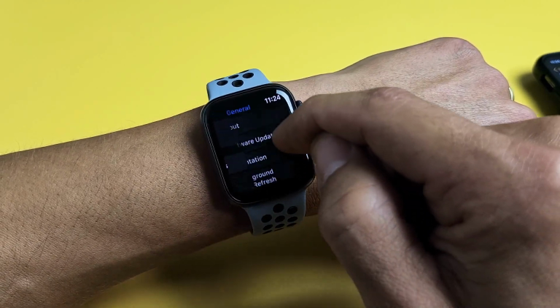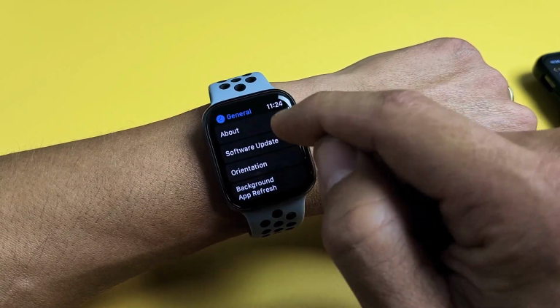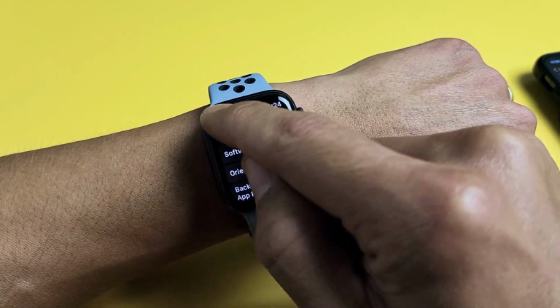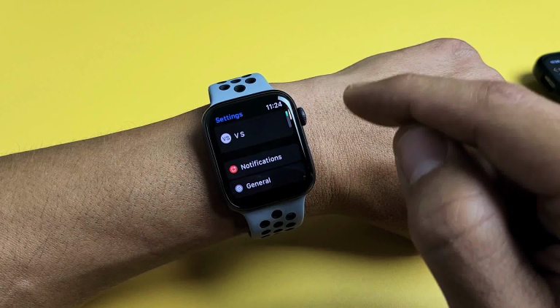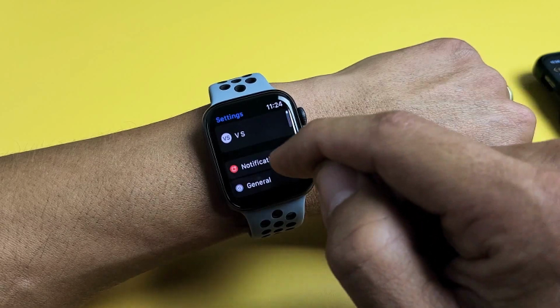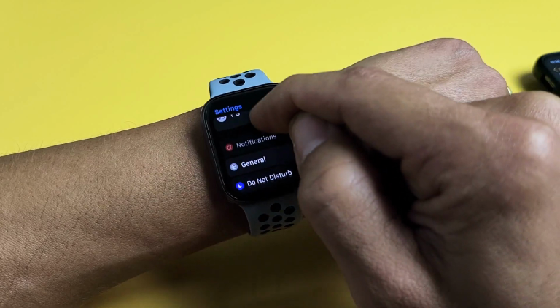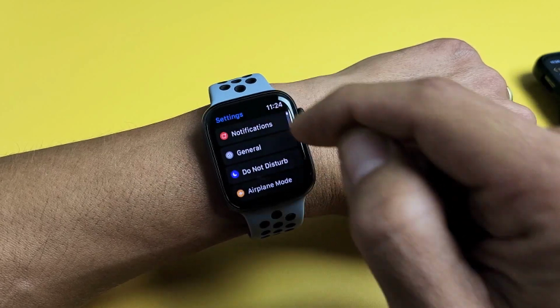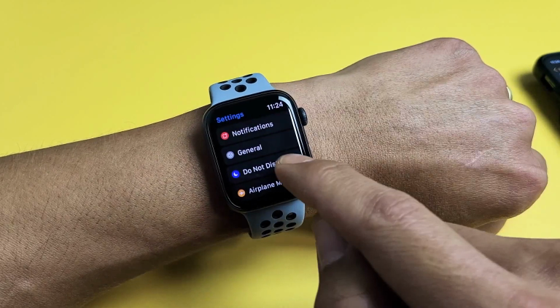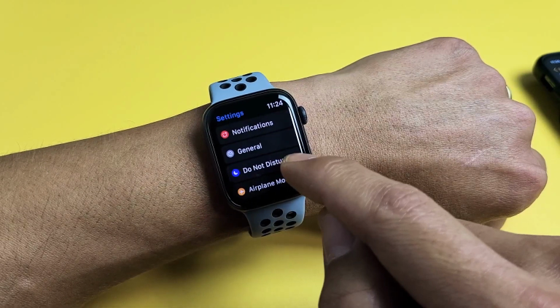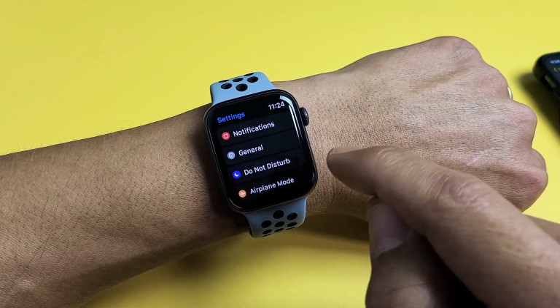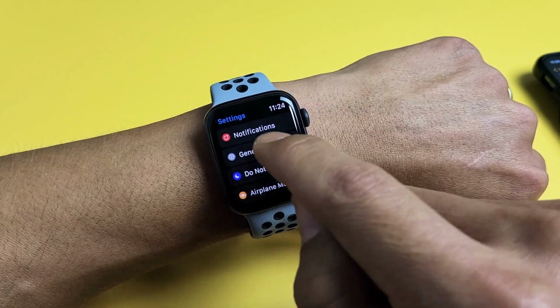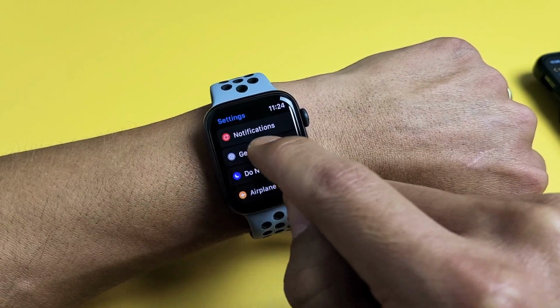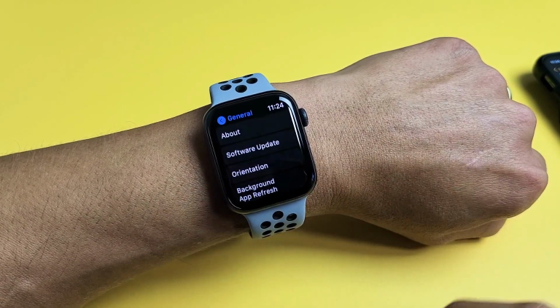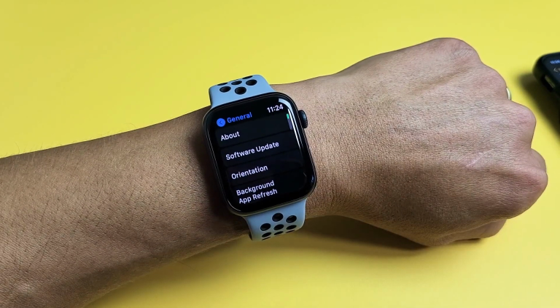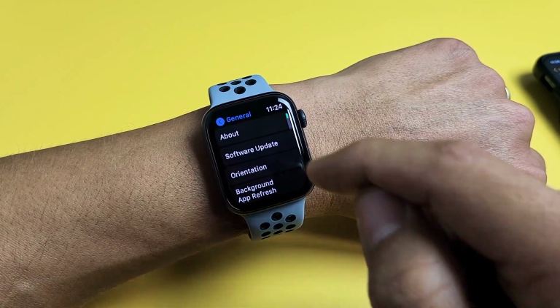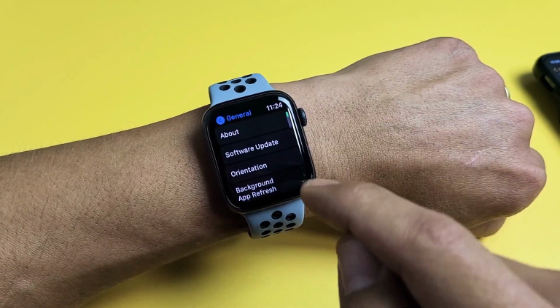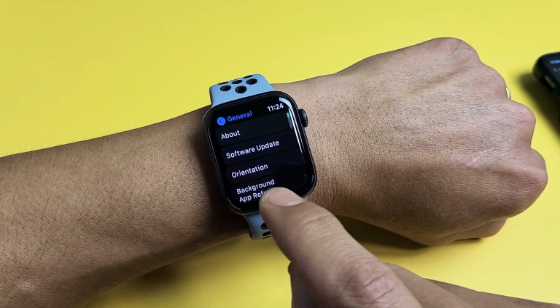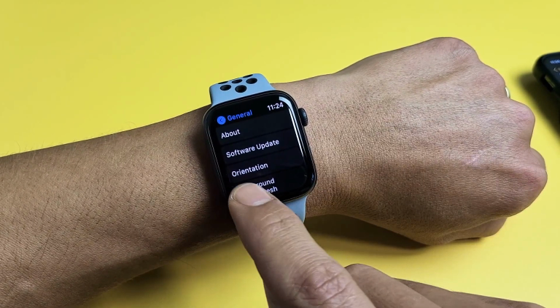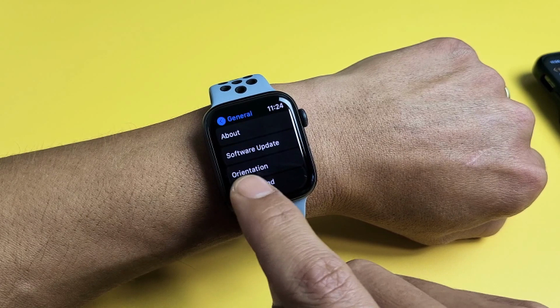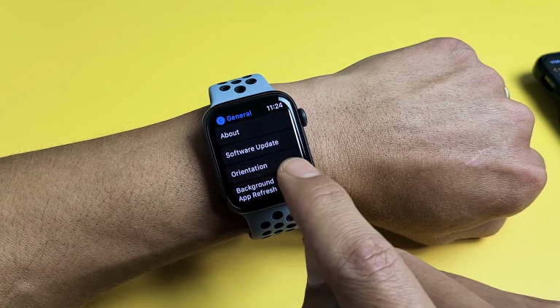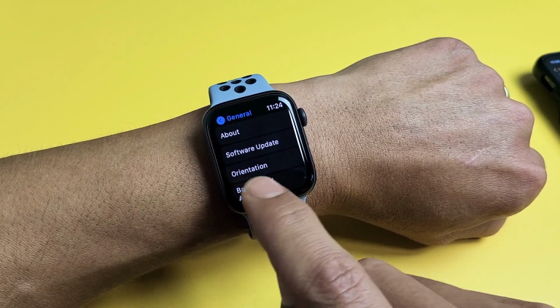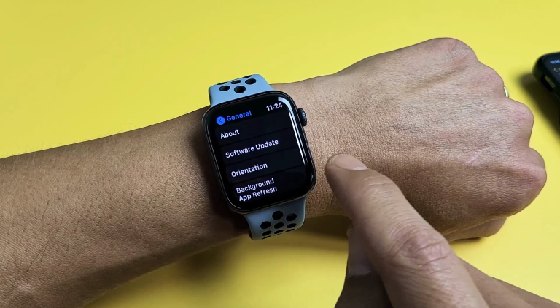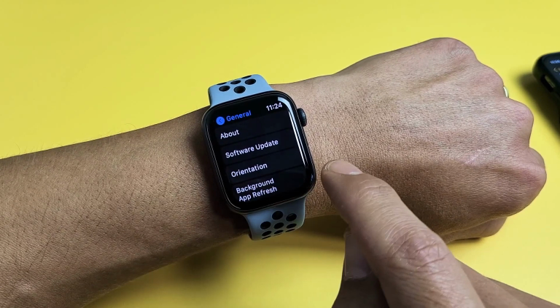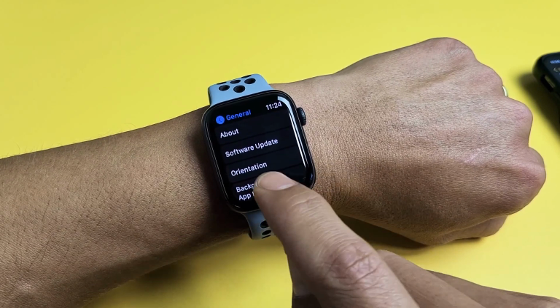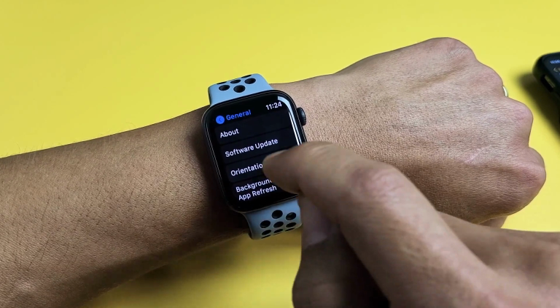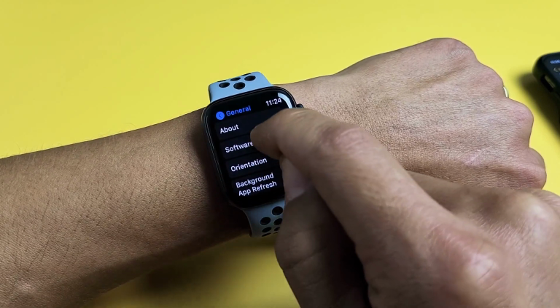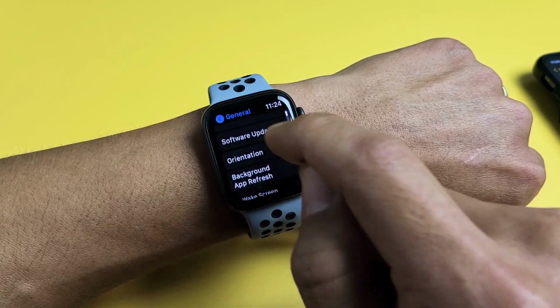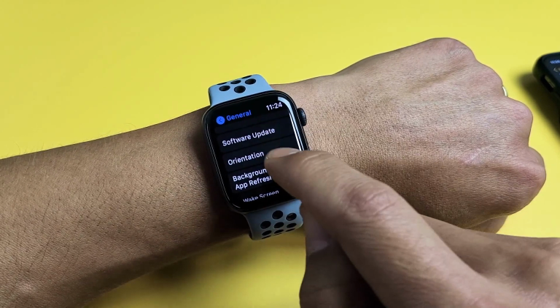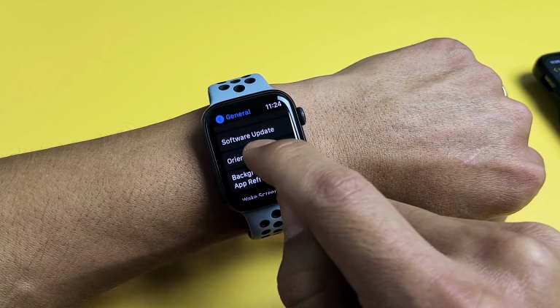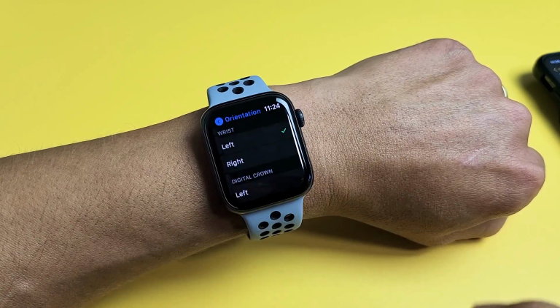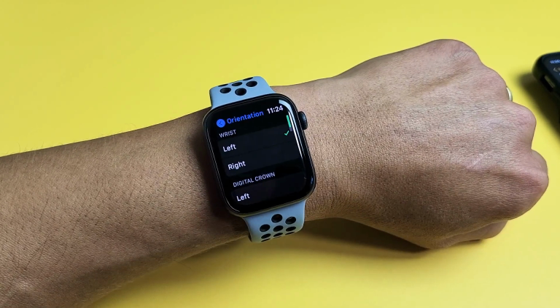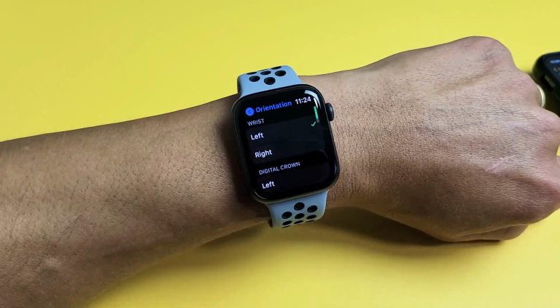Scroll down to find General right here. Tap on General, and now you want to go to Orientation — Screen Orientation. Orientation is right here, so let's tap on that.